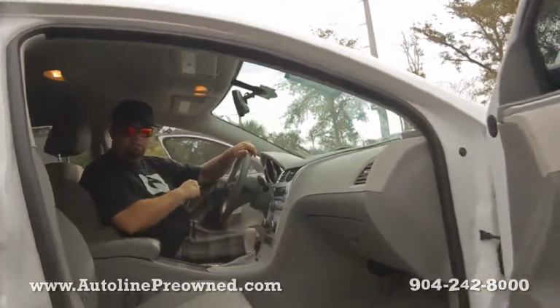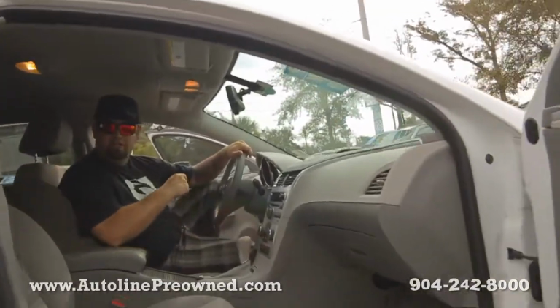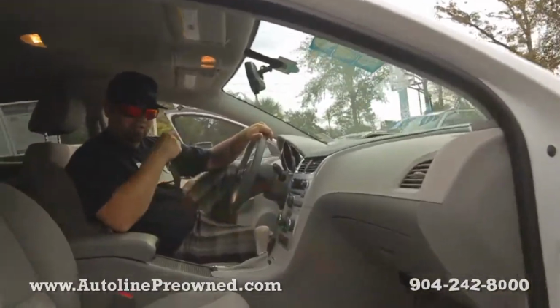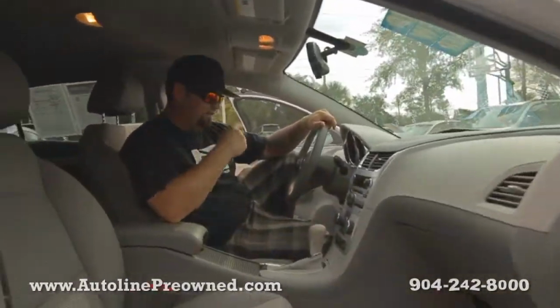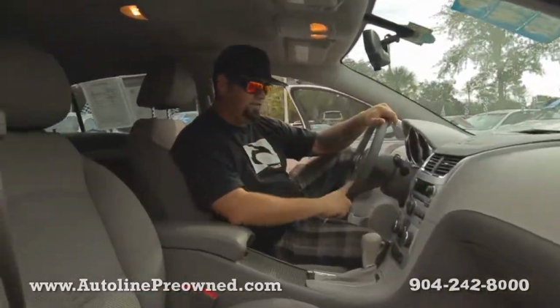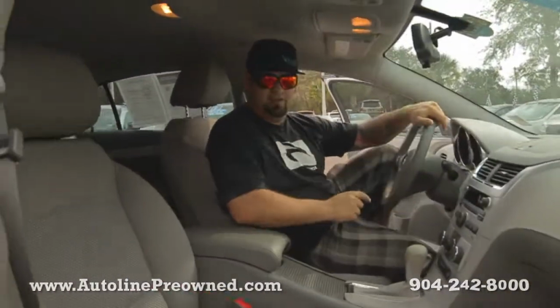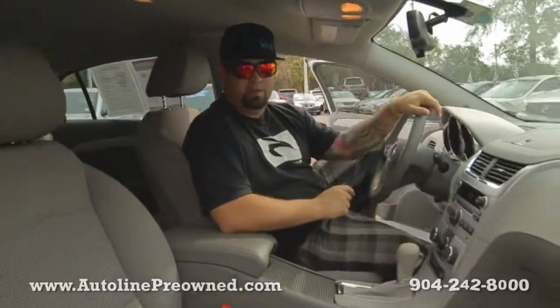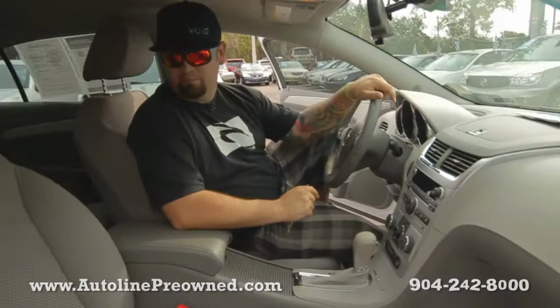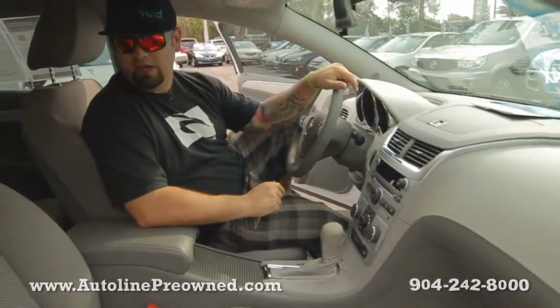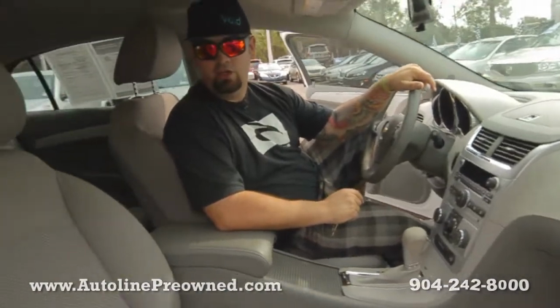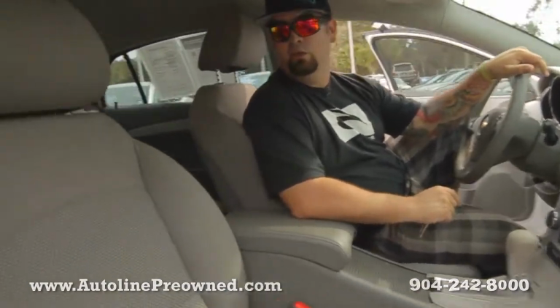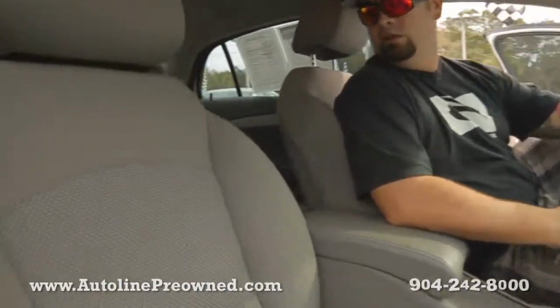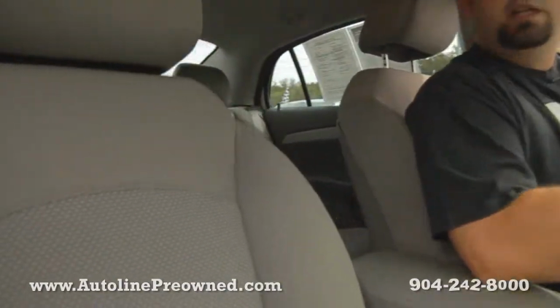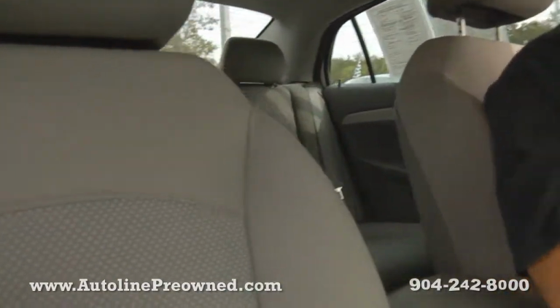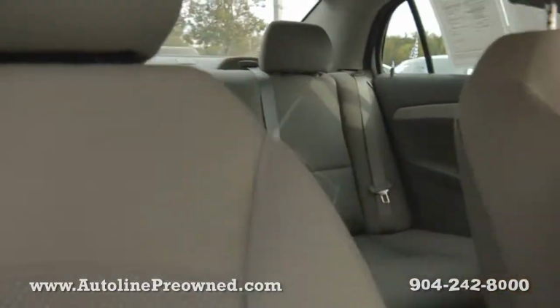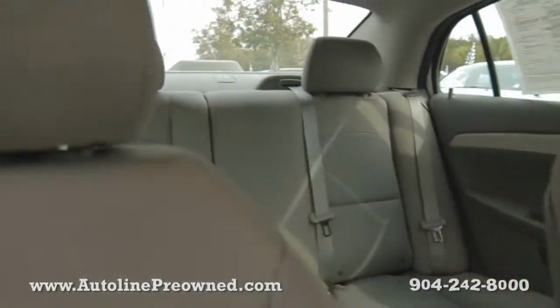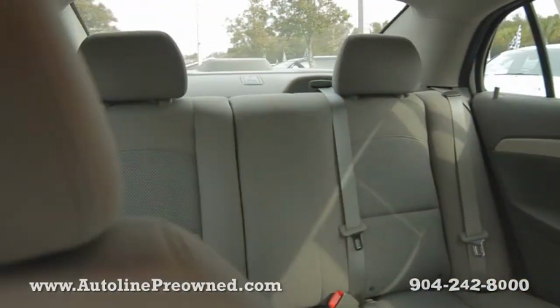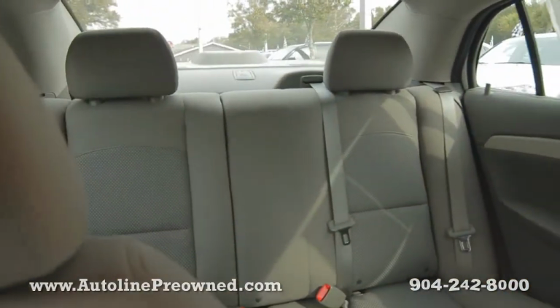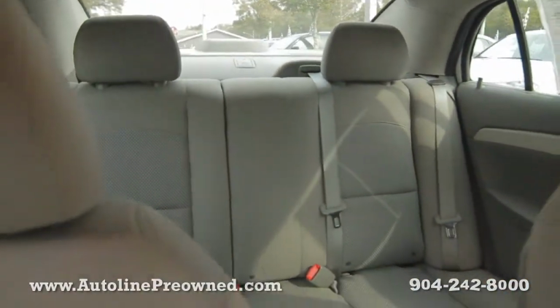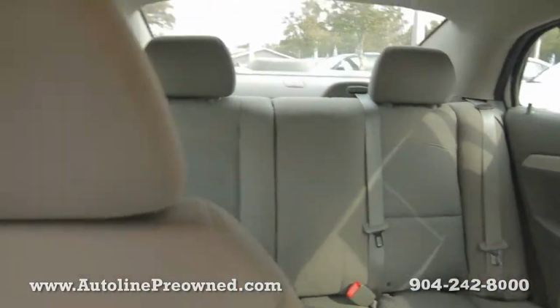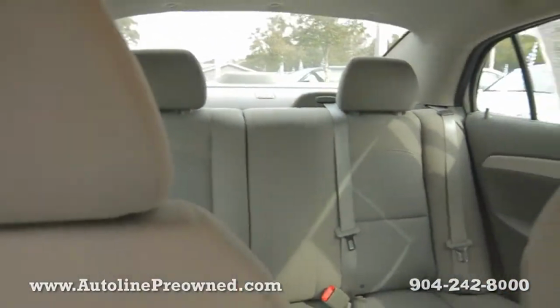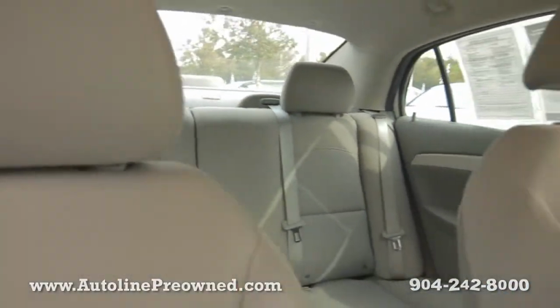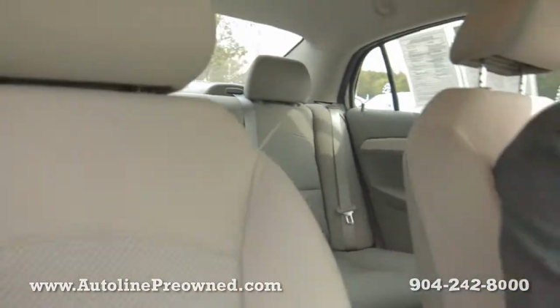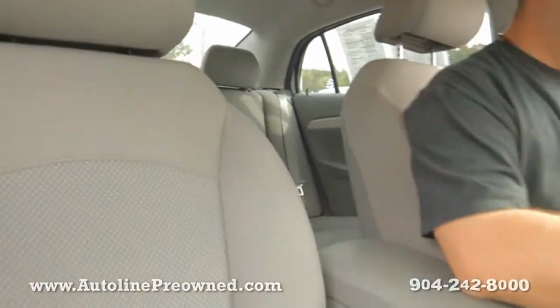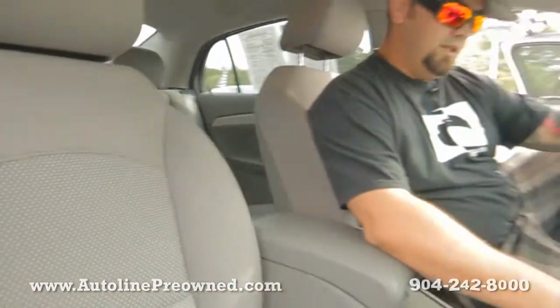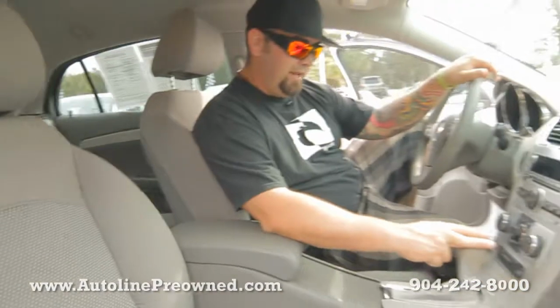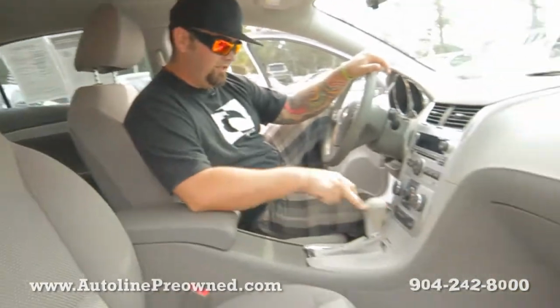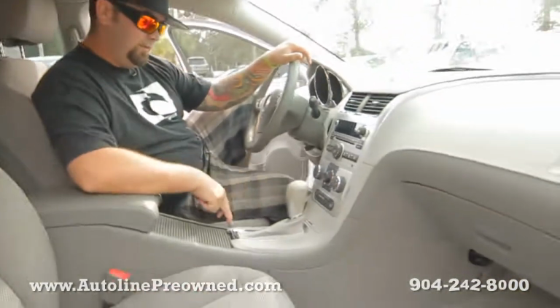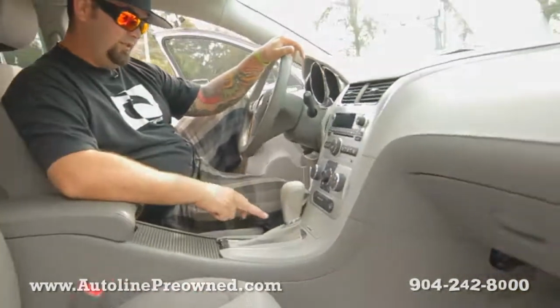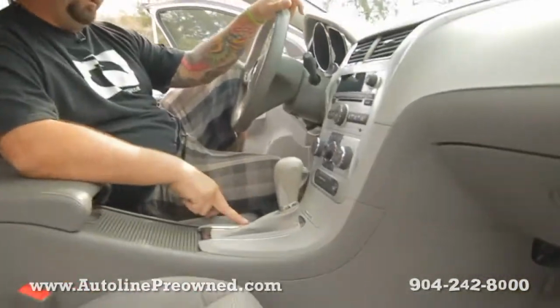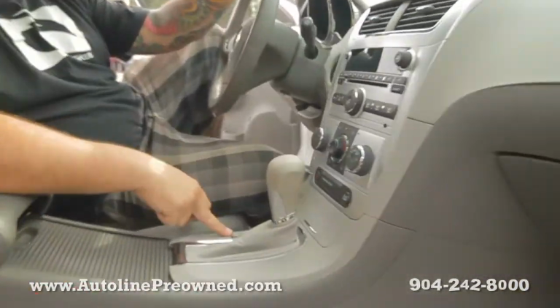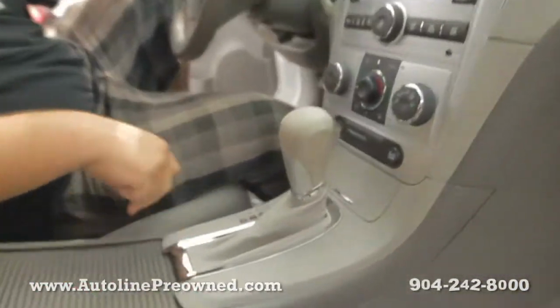Check it out — the interior of this thing is pretty much brand new. Huge back seat, tons of space, automatic transmission with the Tiptronic.